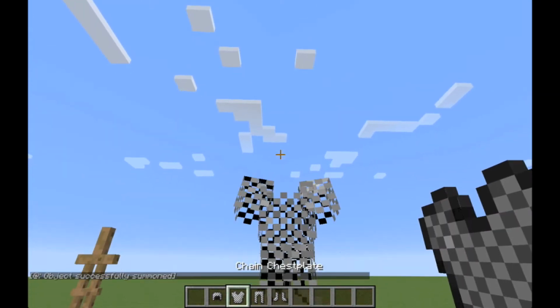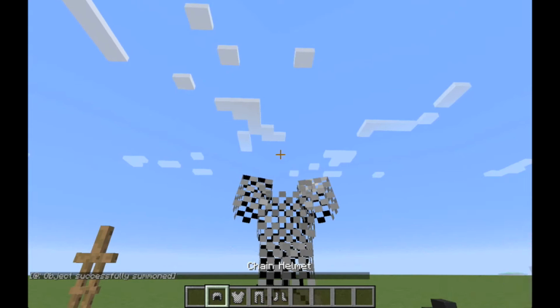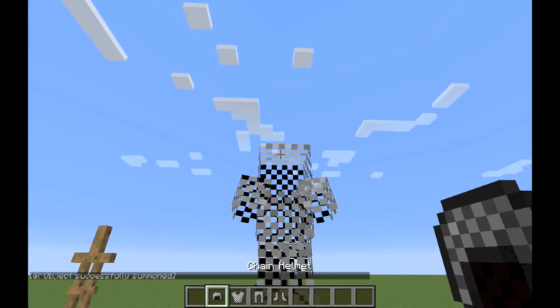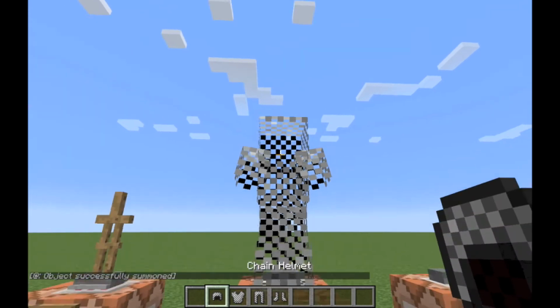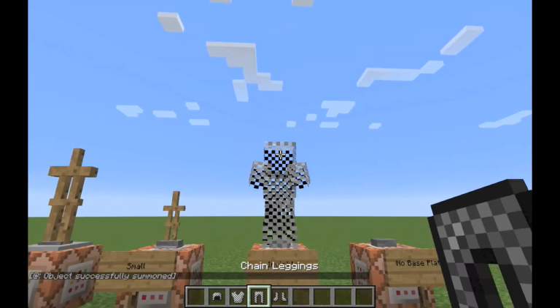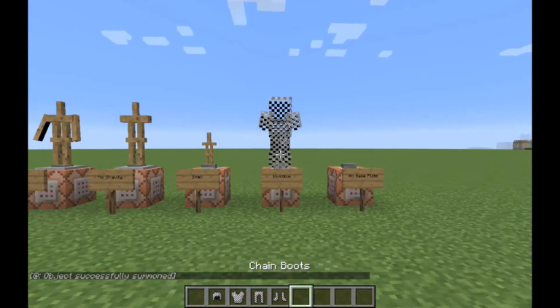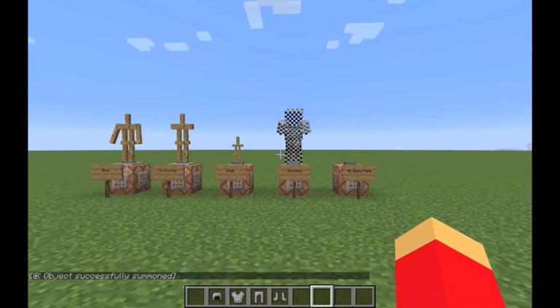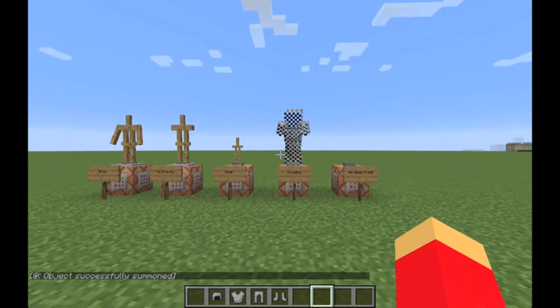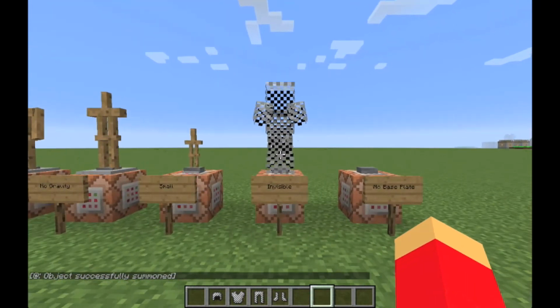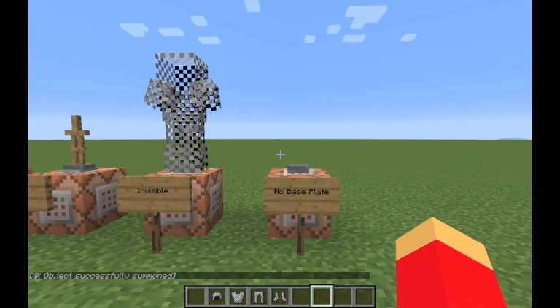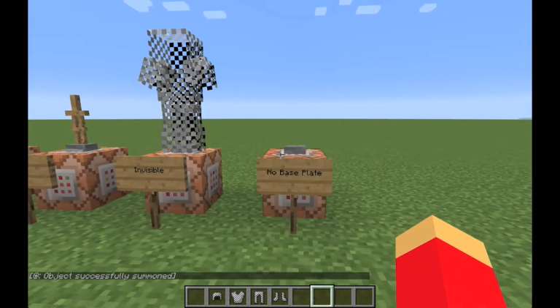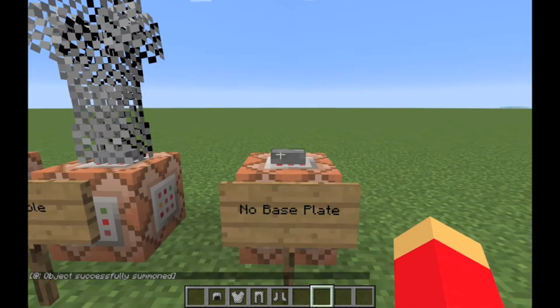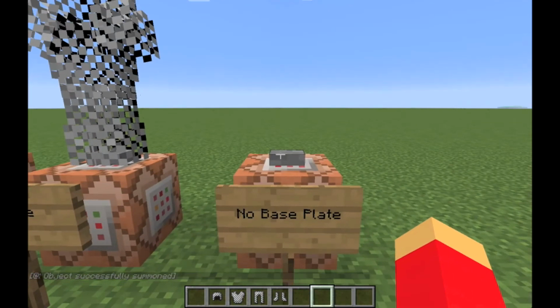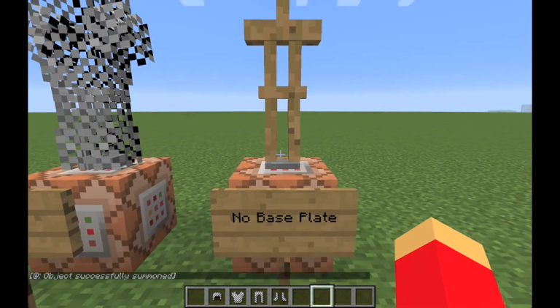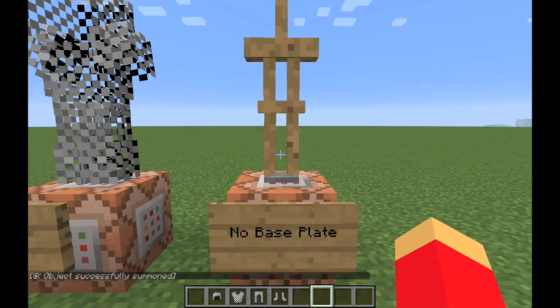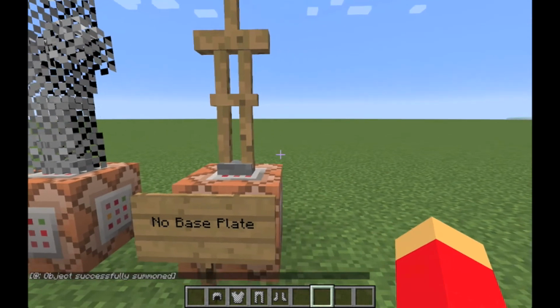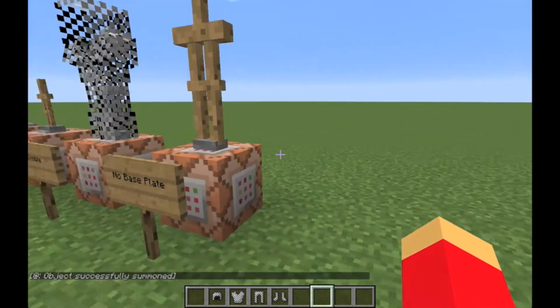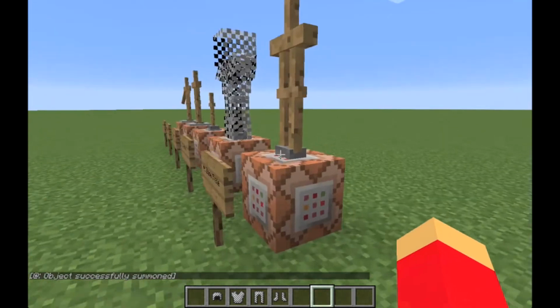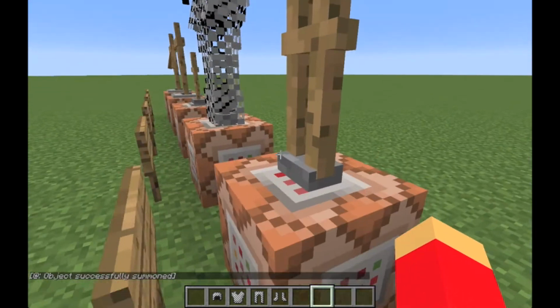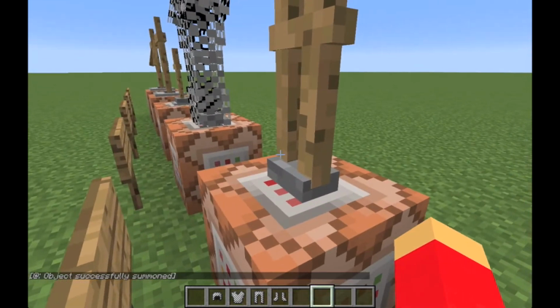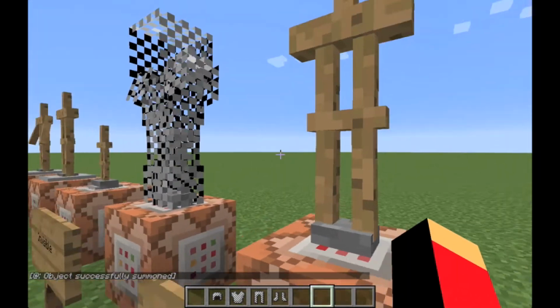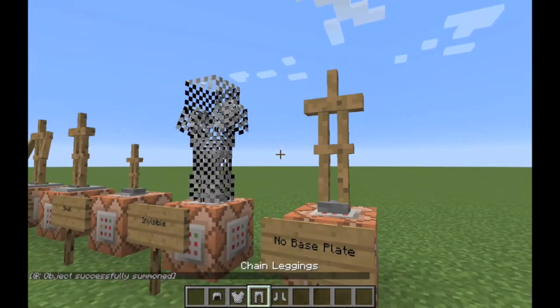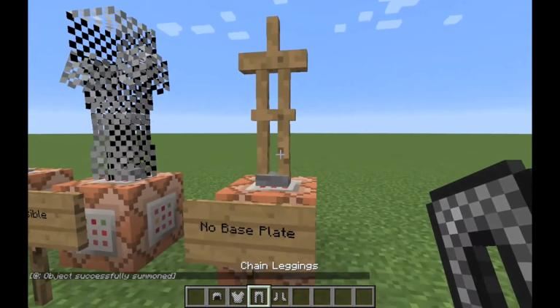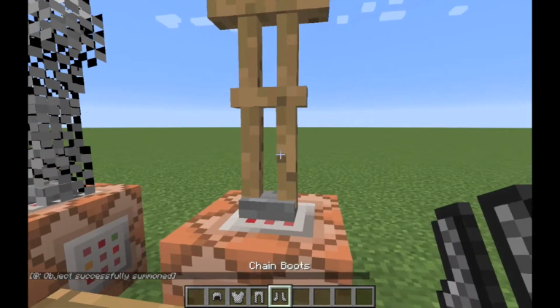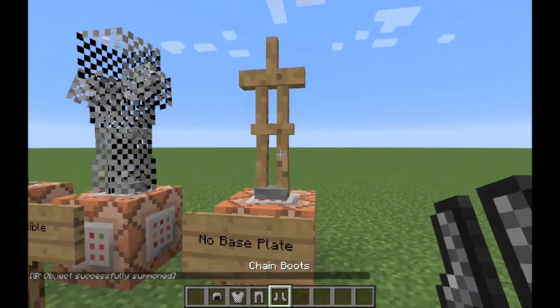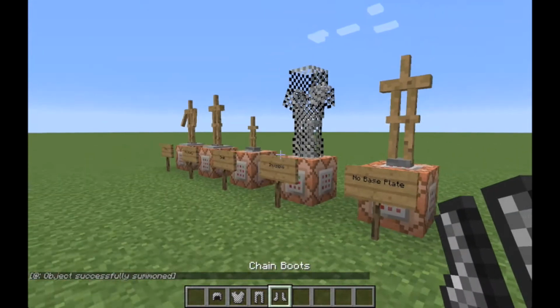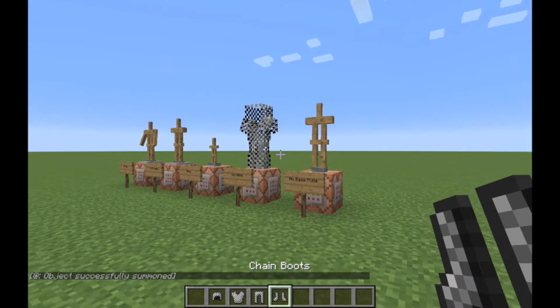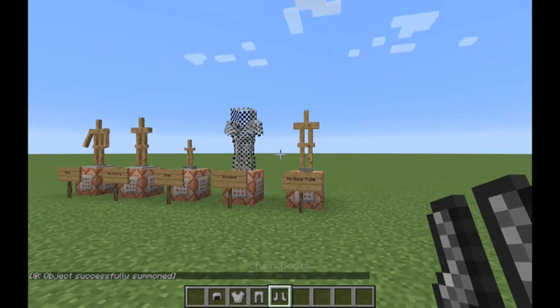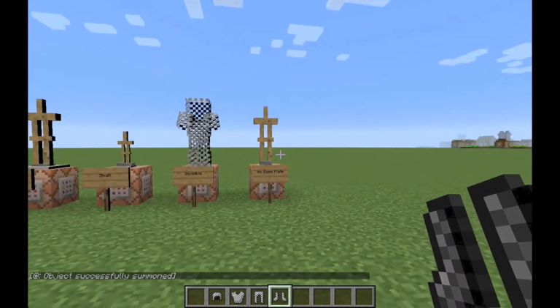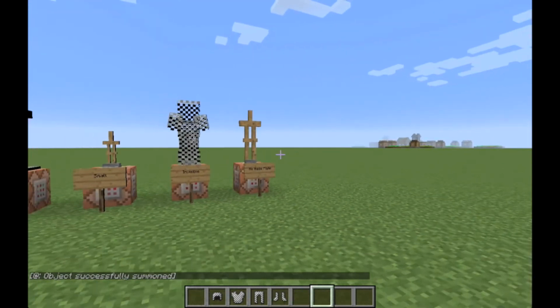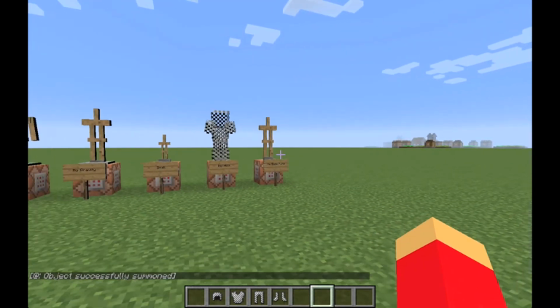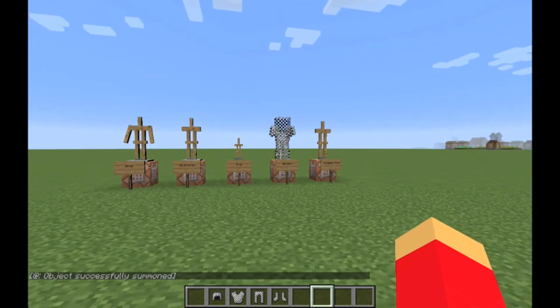I'll keep the arms on so you can see them. You can do a lot of cool stuff with adventure maps. With no base plate, it kind of looks like there's nothing on the bottom. For armor stand art, this would actually look really cool.